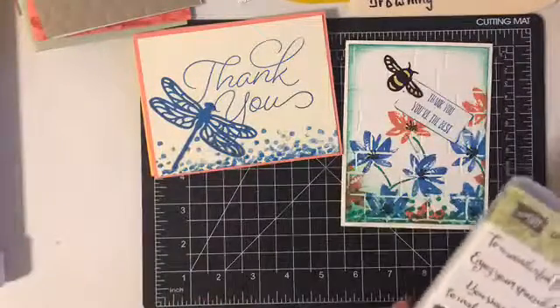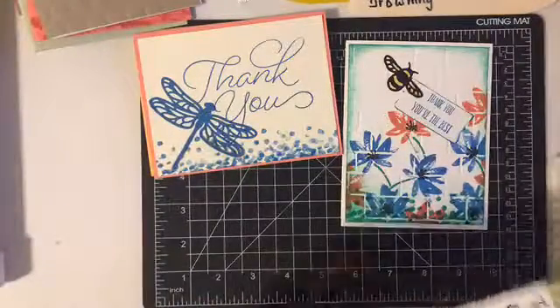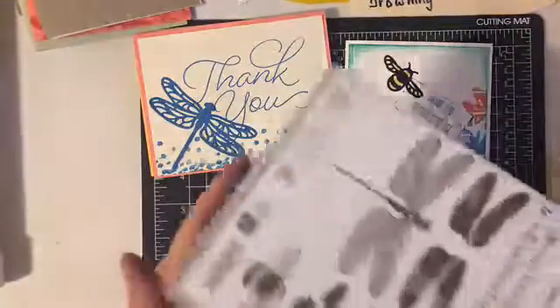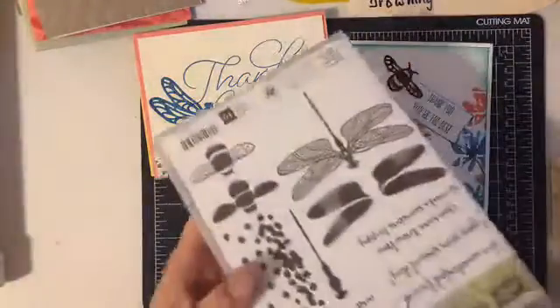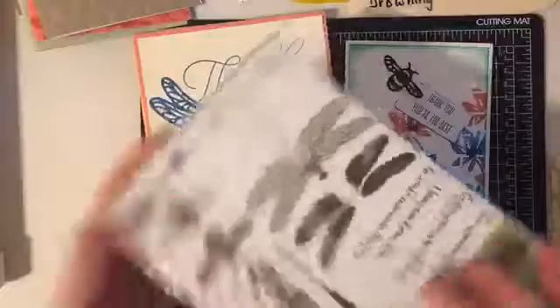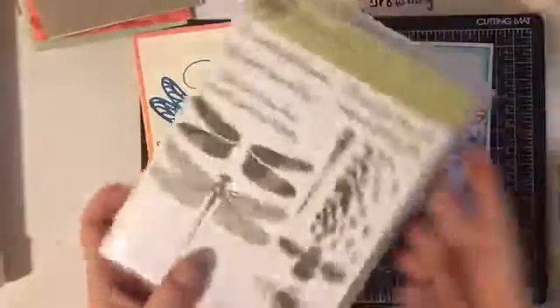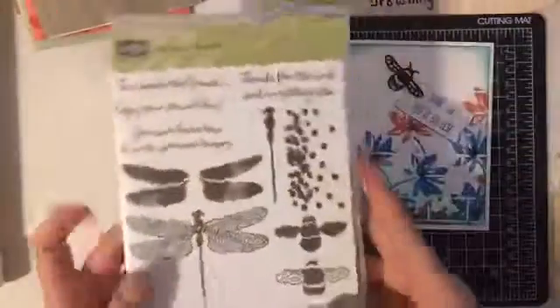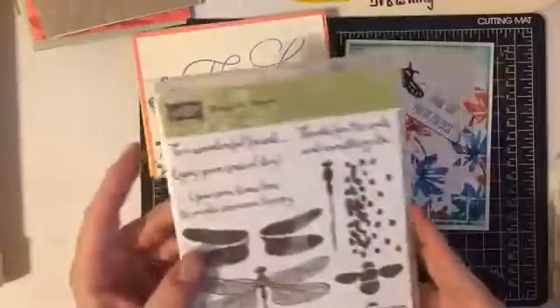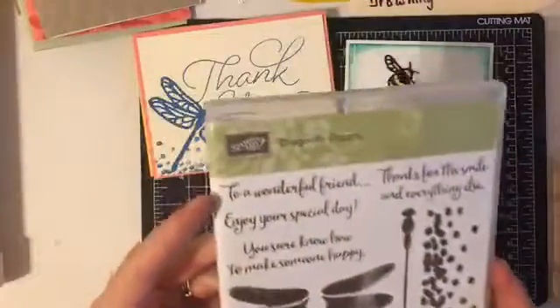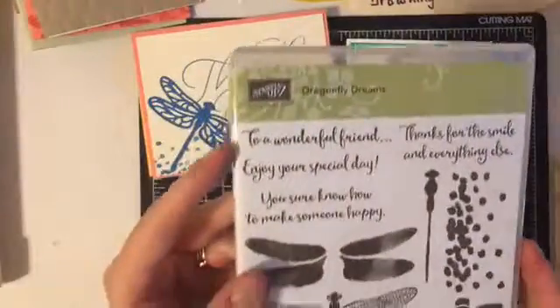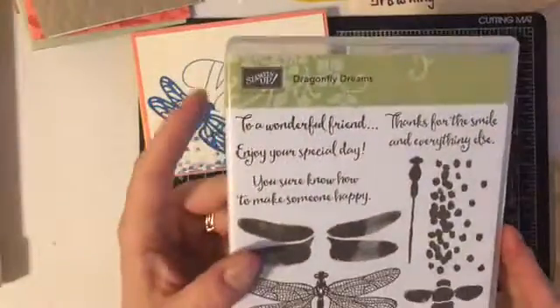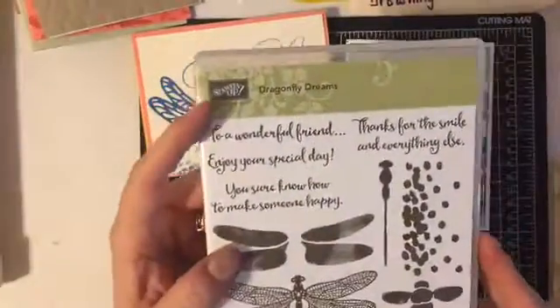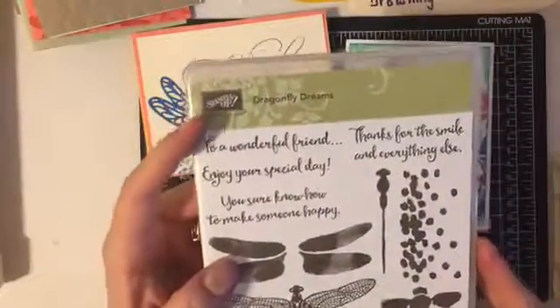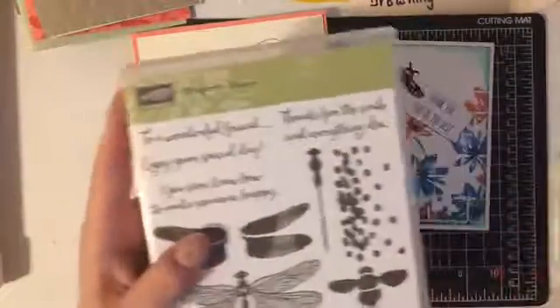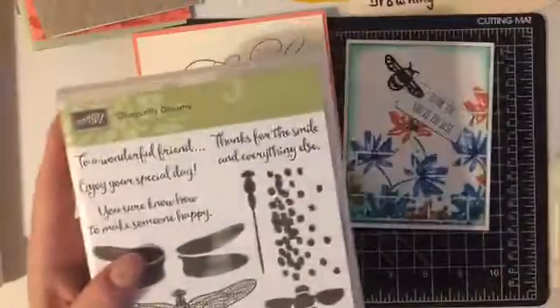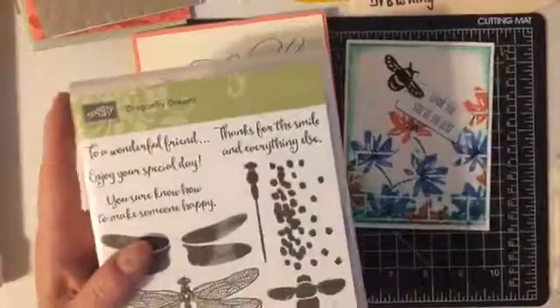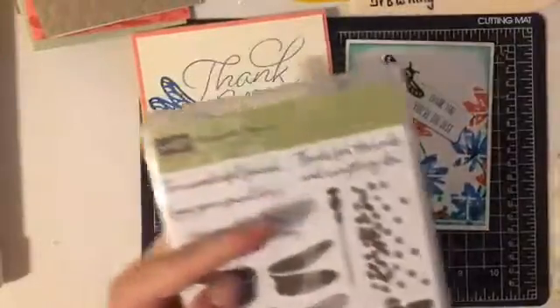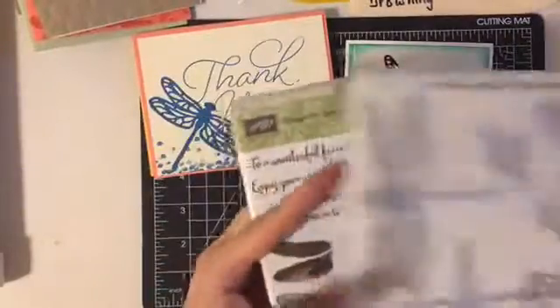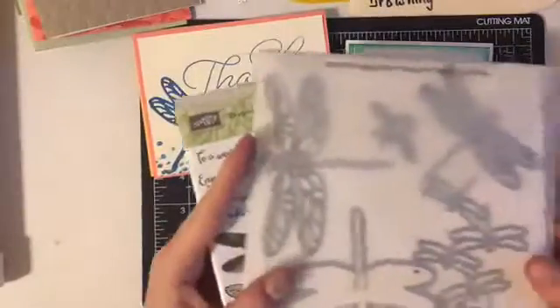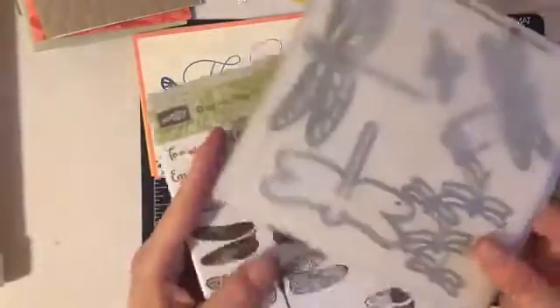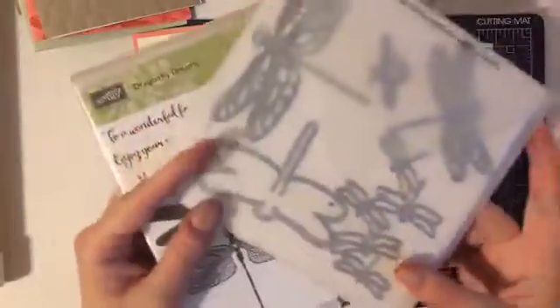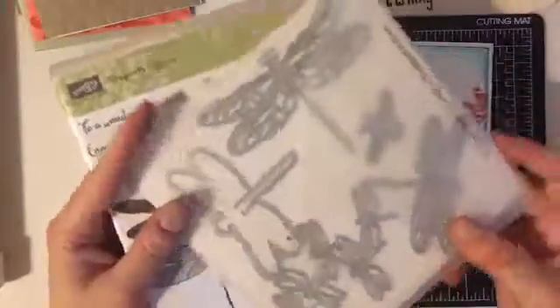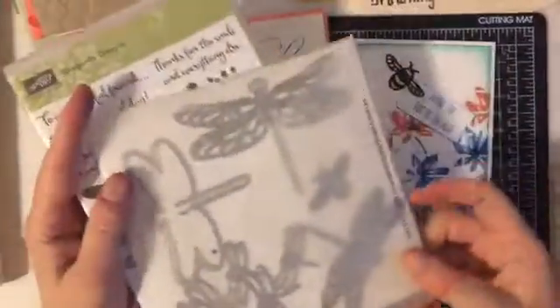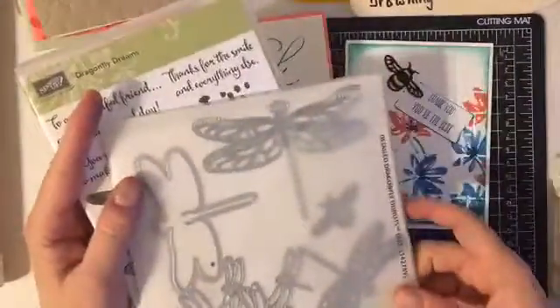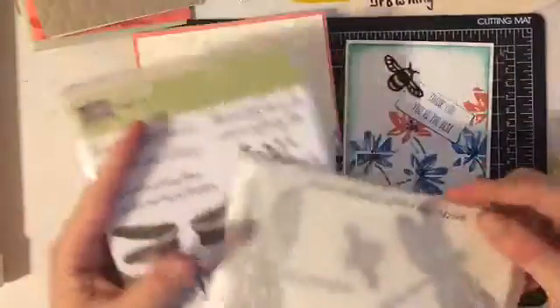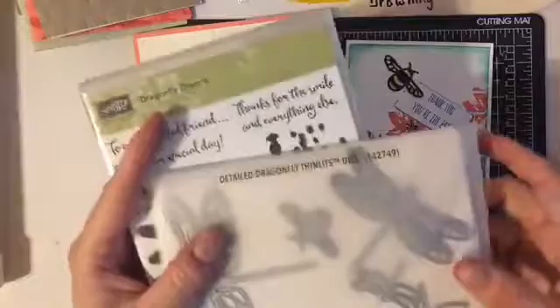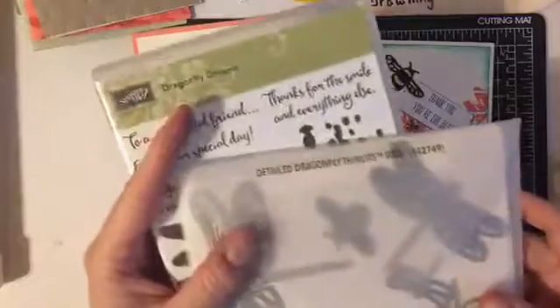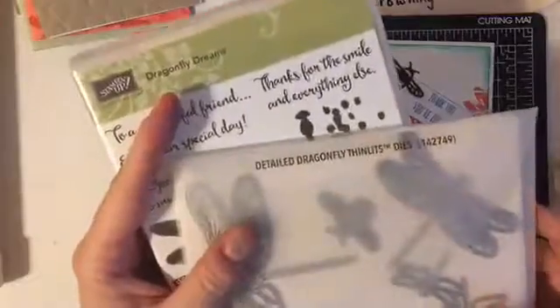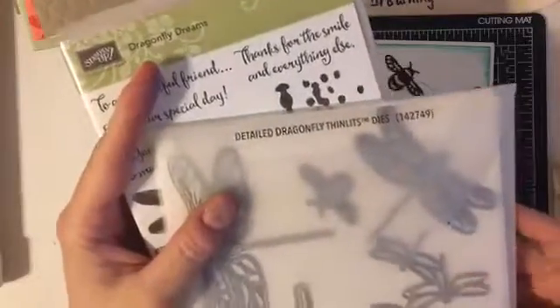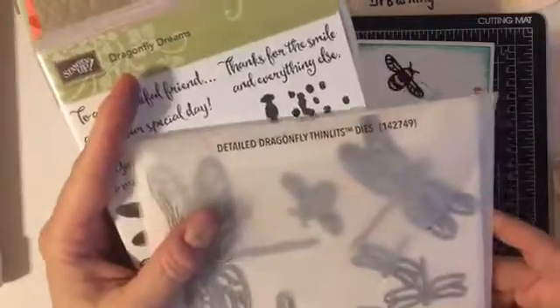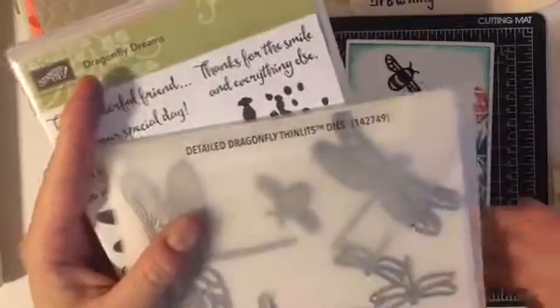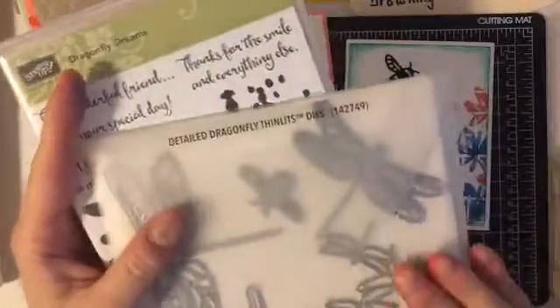It is a bundle because you get the stamp set. Here's the stamp set — it is photopolymer, it's called Dragonfly Dreams. And you also get the matching dies, and these are called Detailed Dragonfly Thinlets.